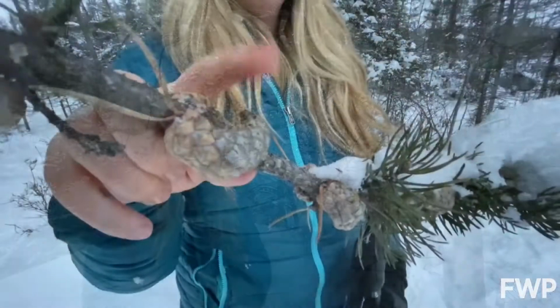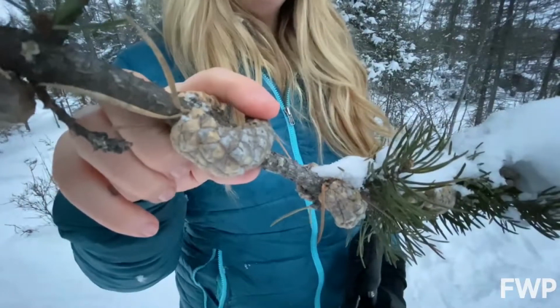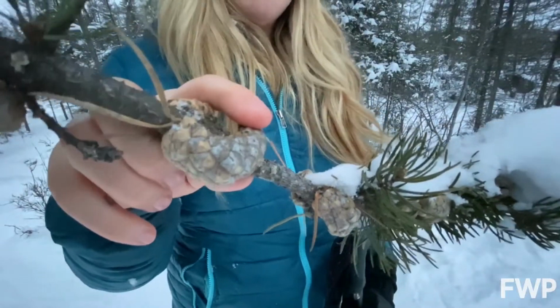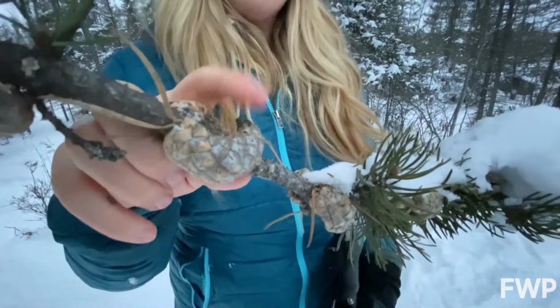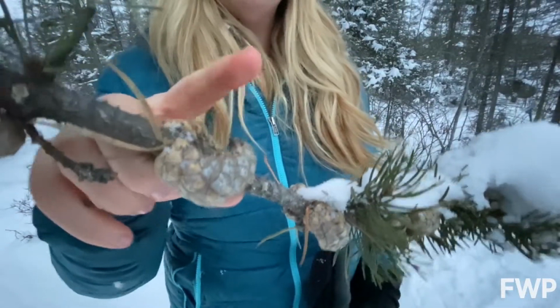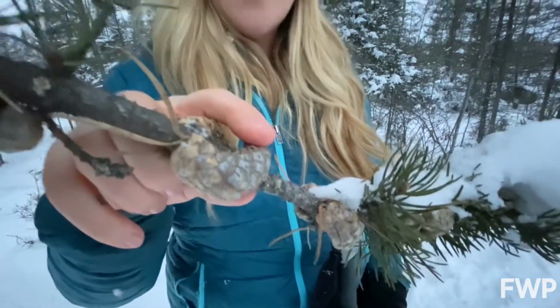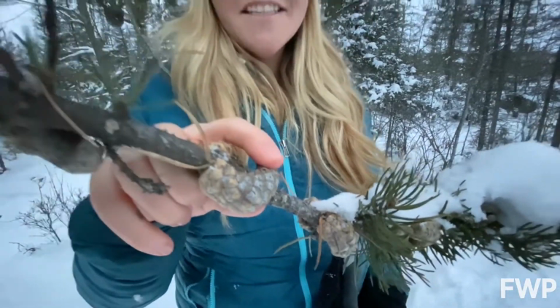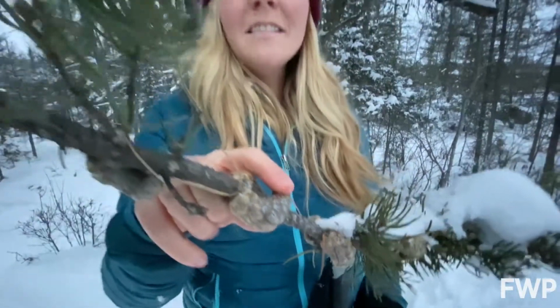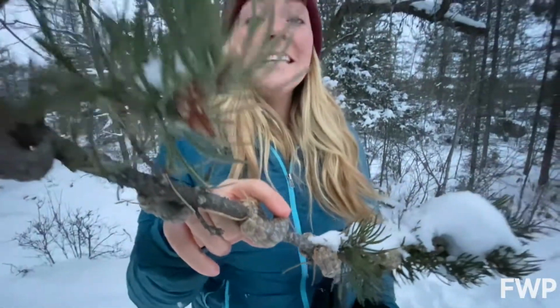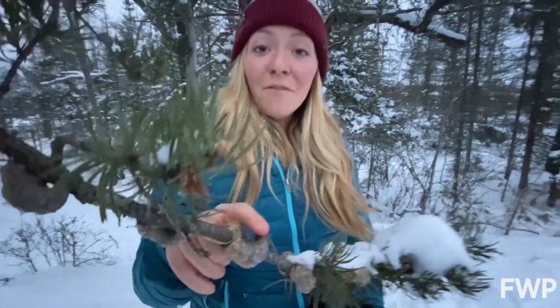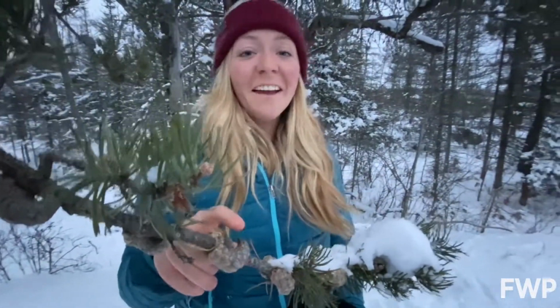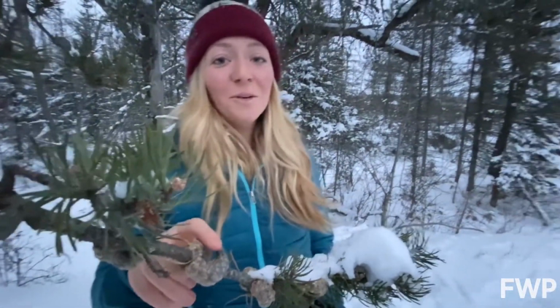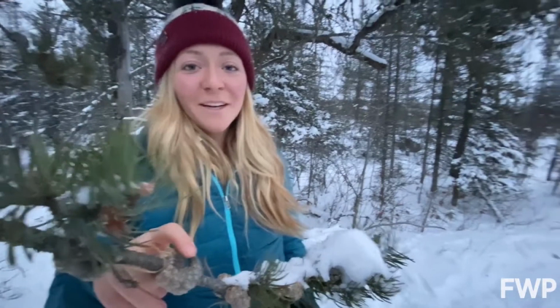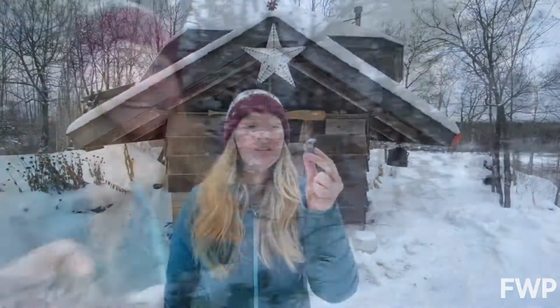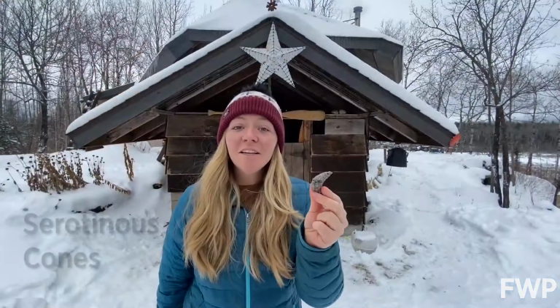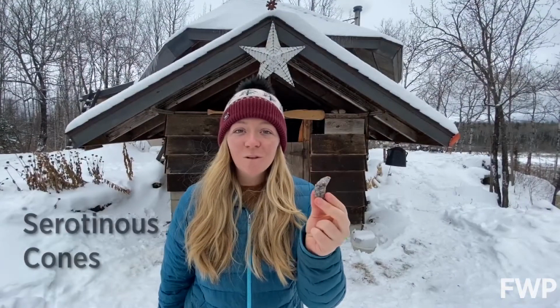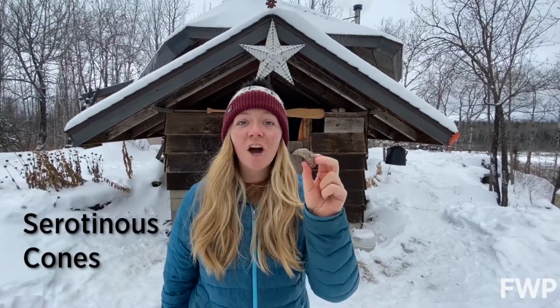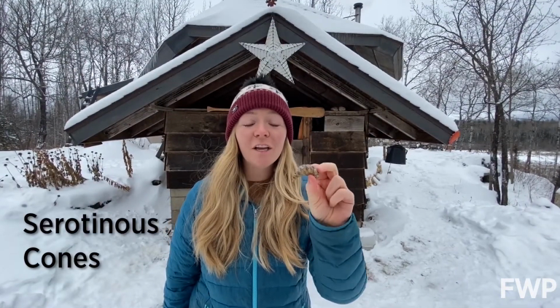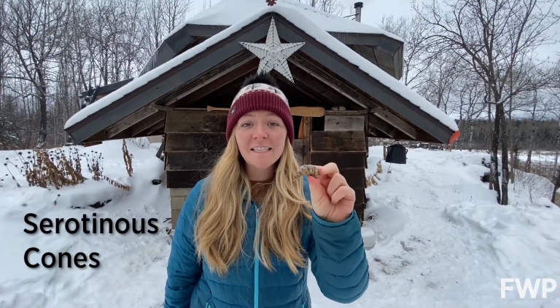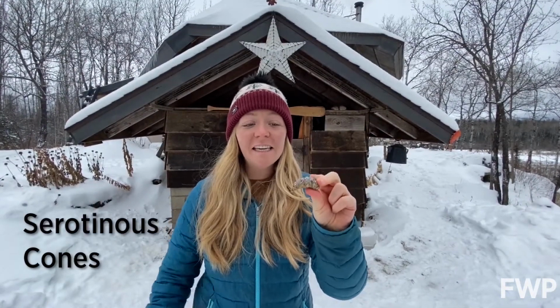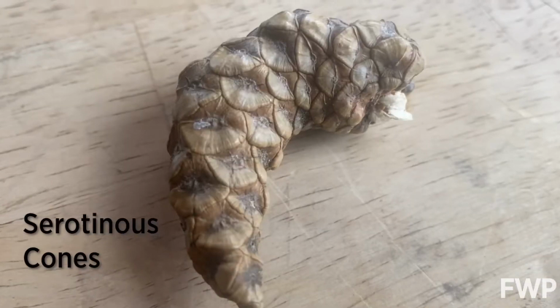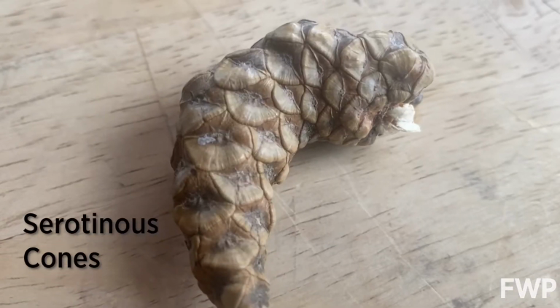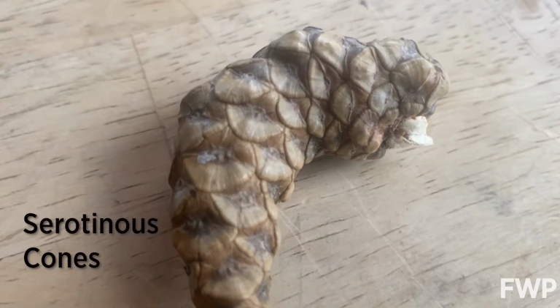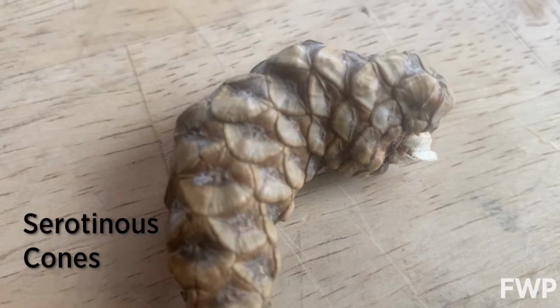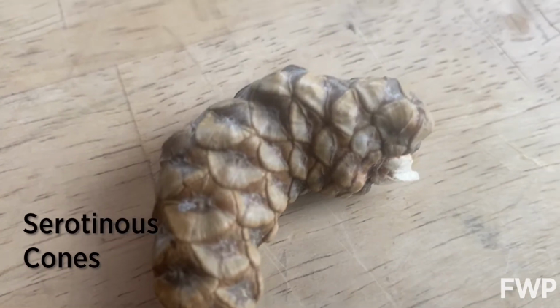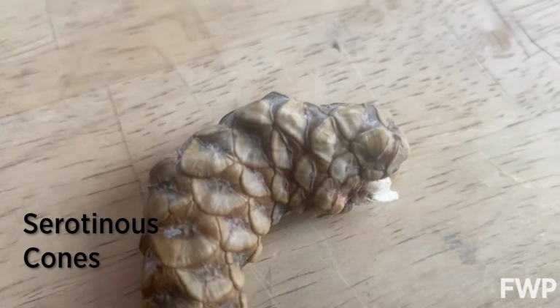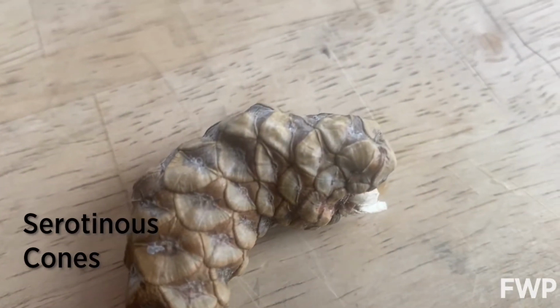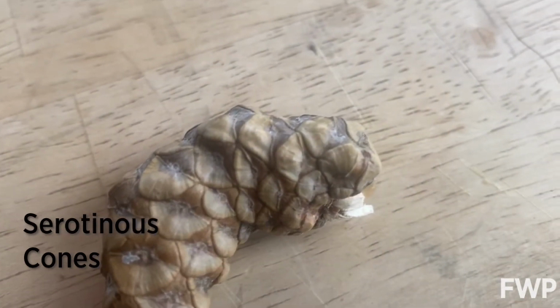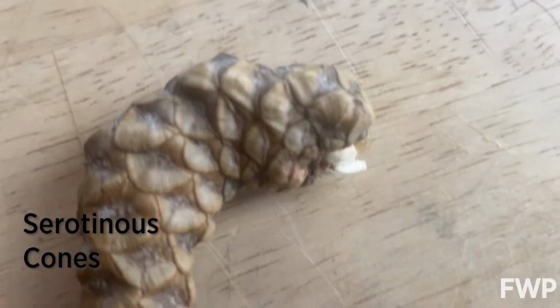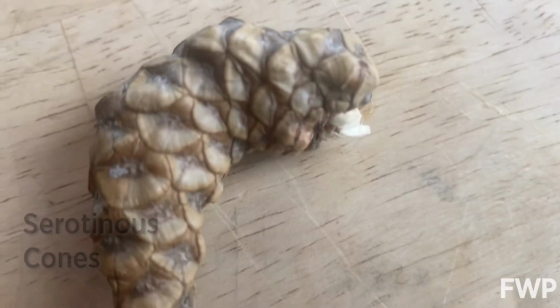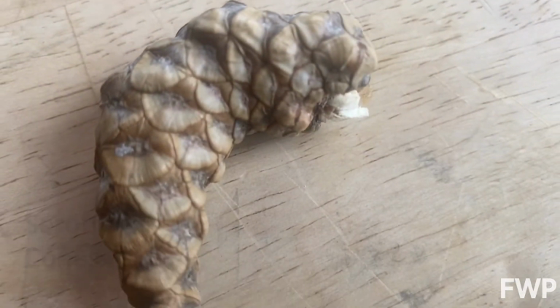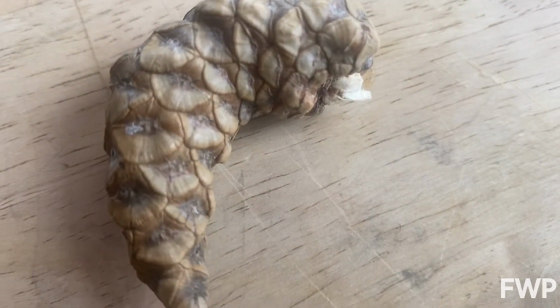So what makes a pine cone serotinous? Let's go back to the campfire and I'll show you. Serotinous cones are covered in resin that keeps them closed very tightly and will only open up after they've been exposed to extreme heat.